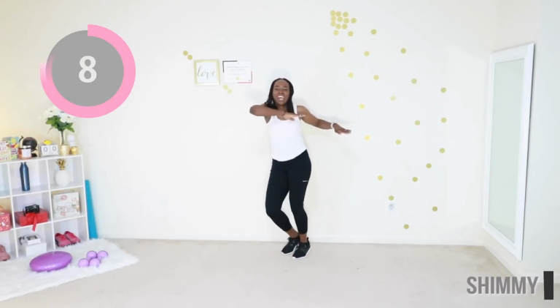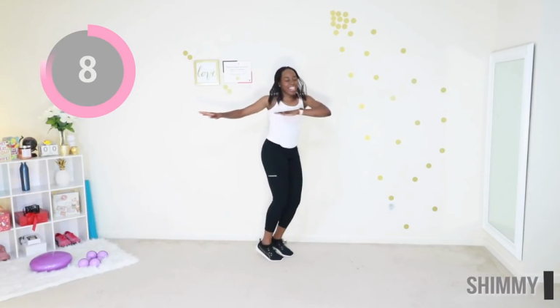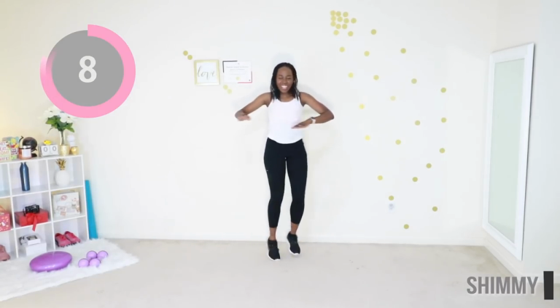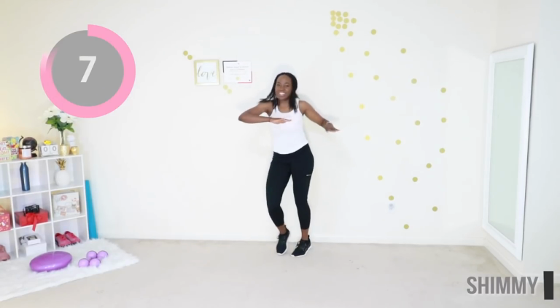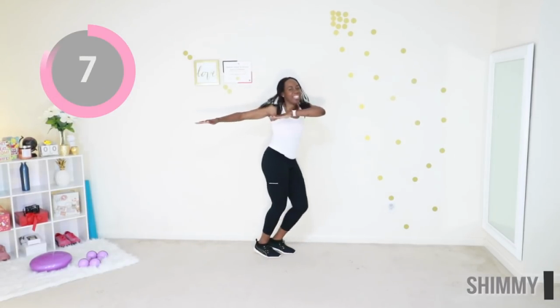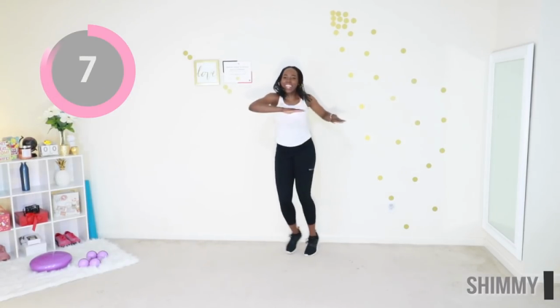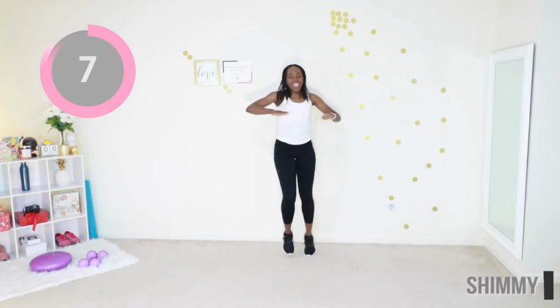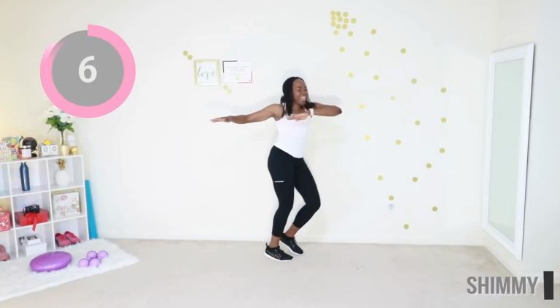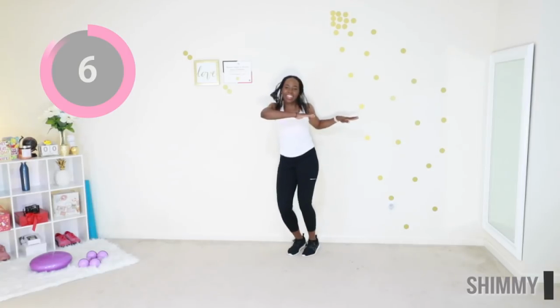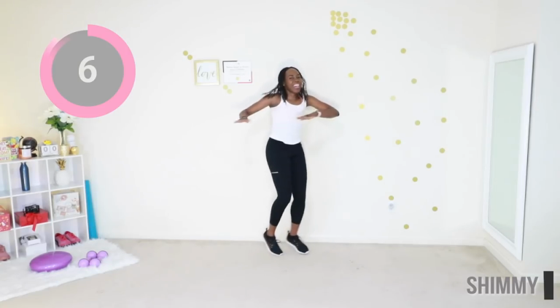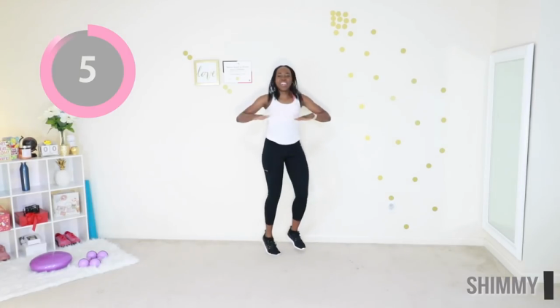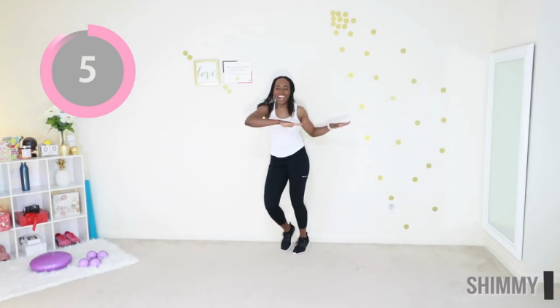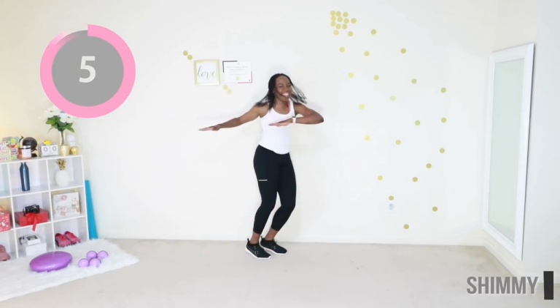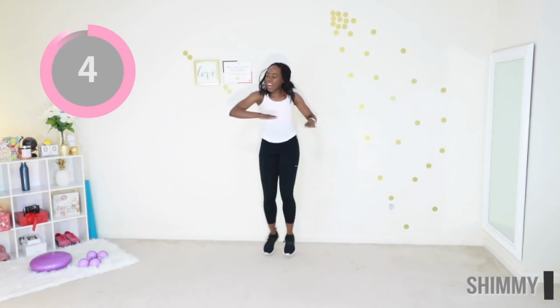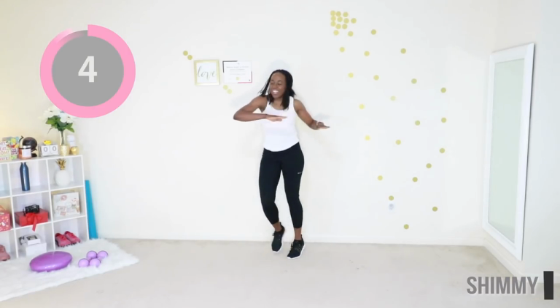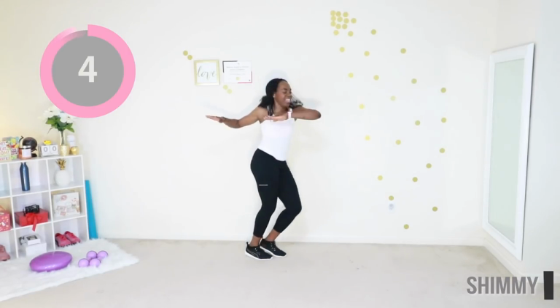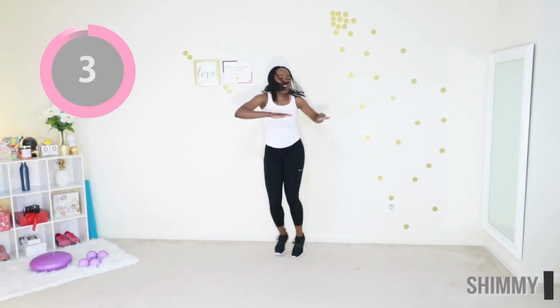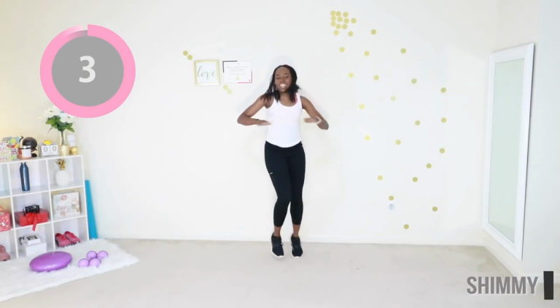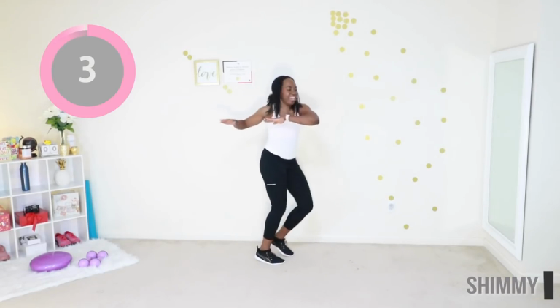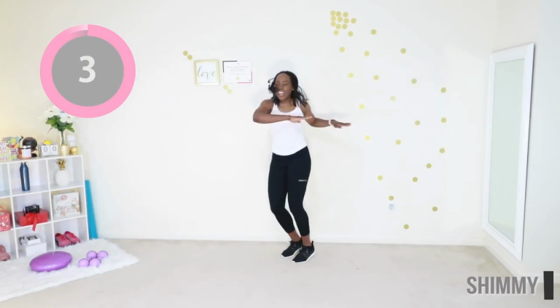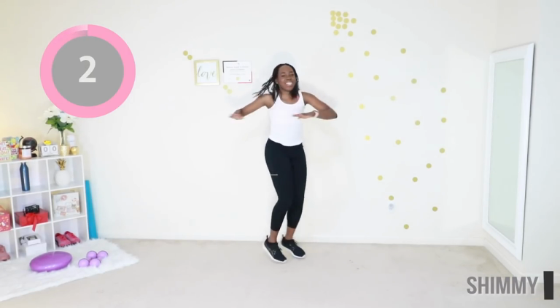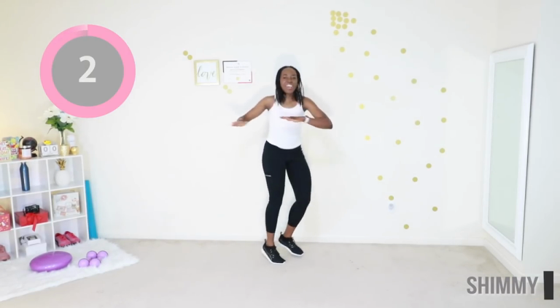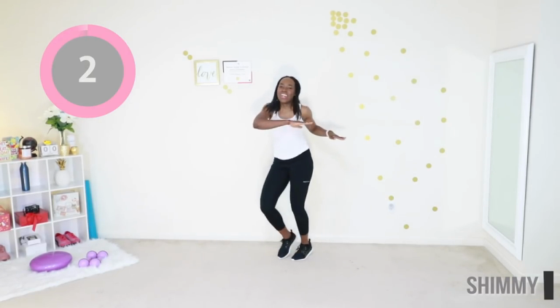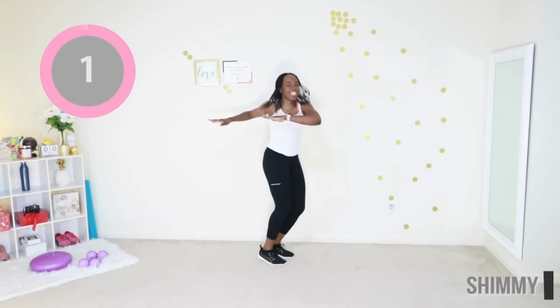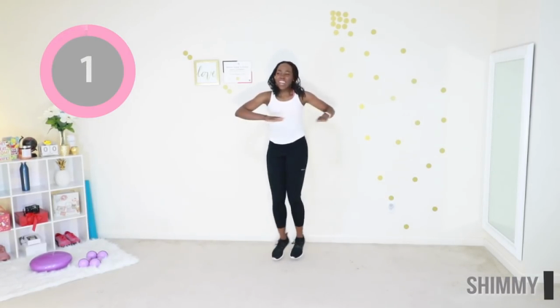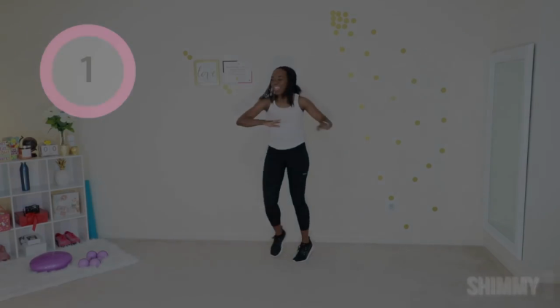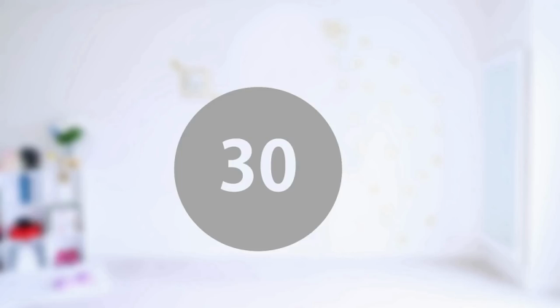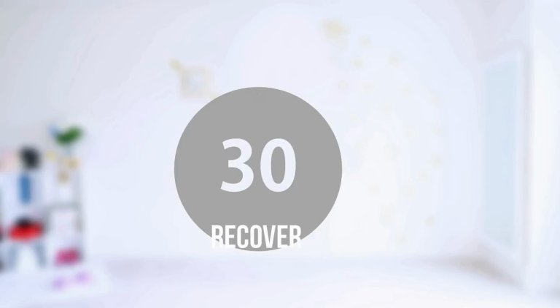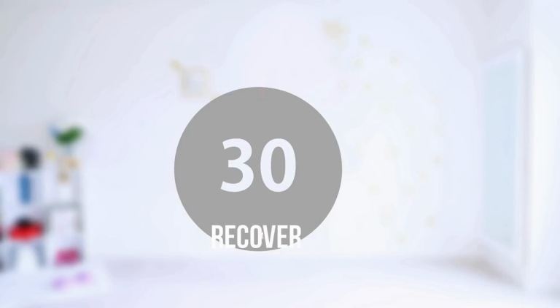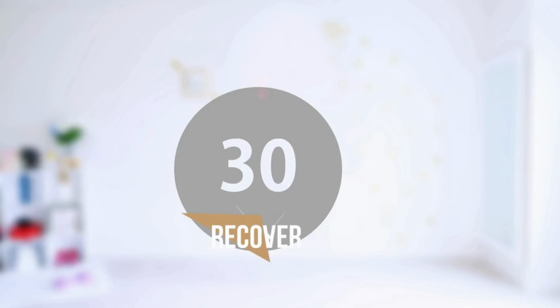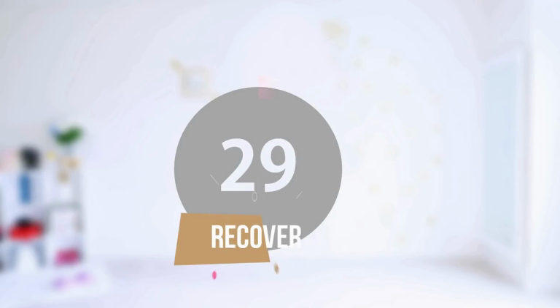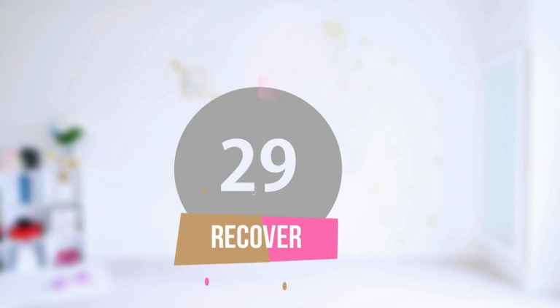Less than 10 seconds to go. And time — go ahead and catch your breath.